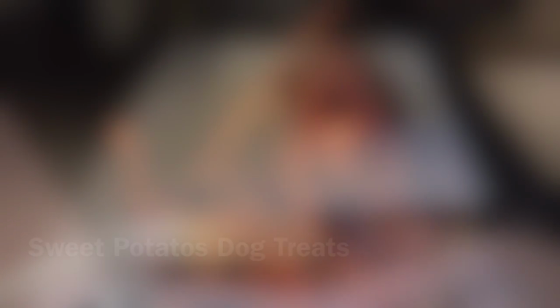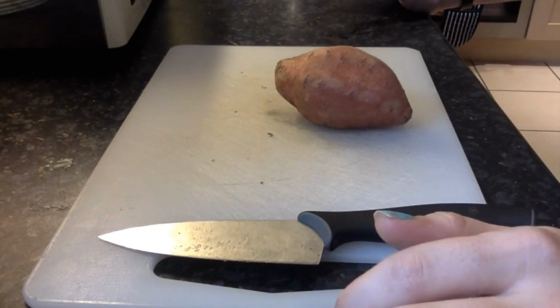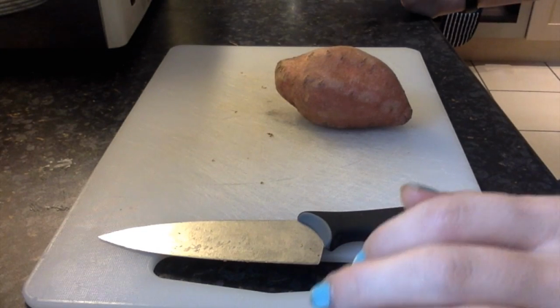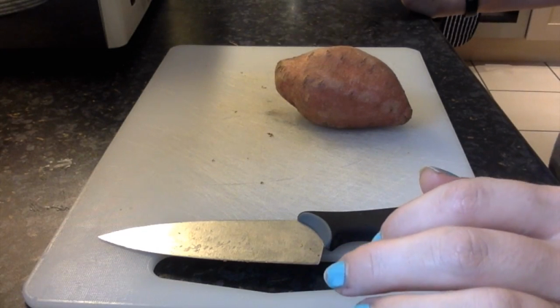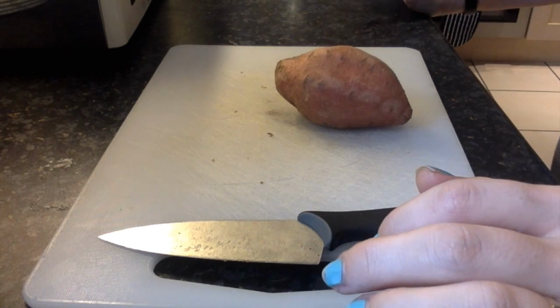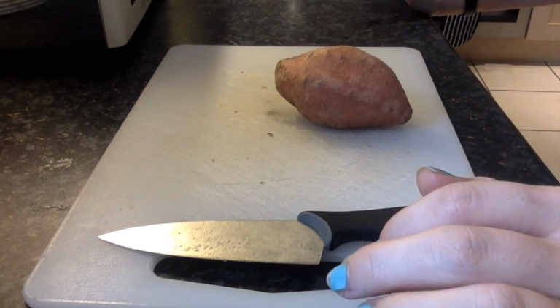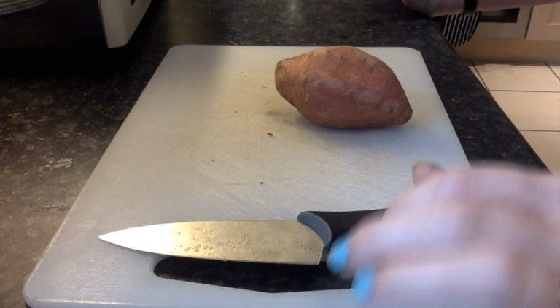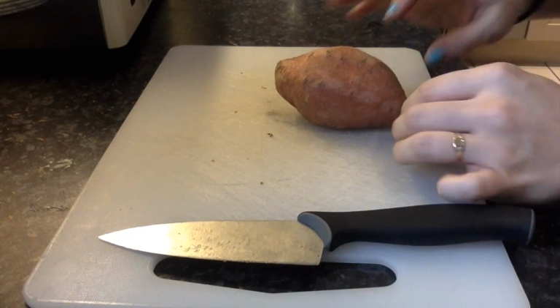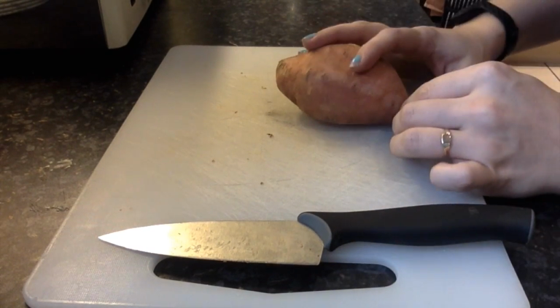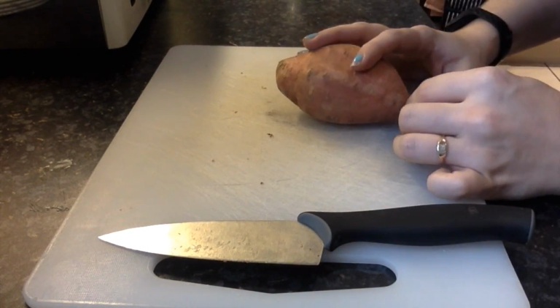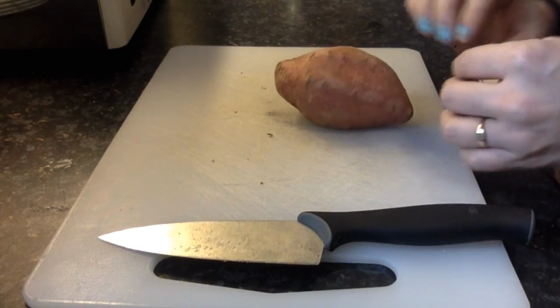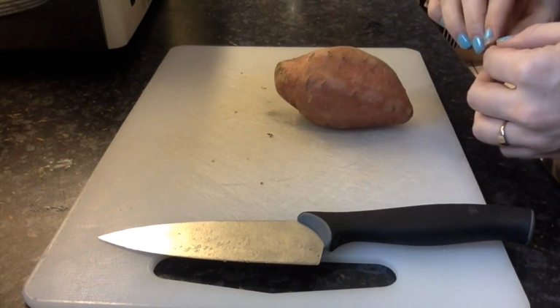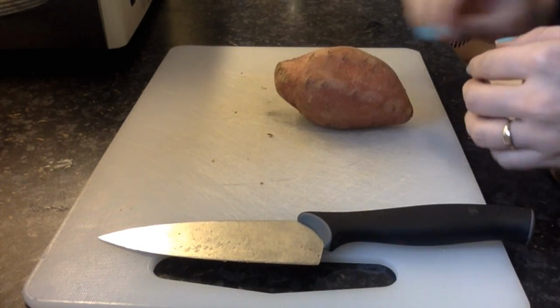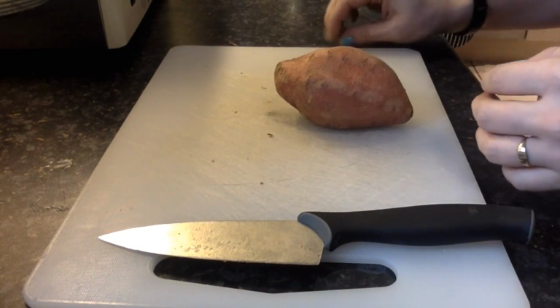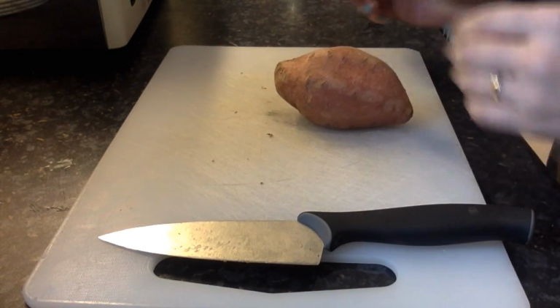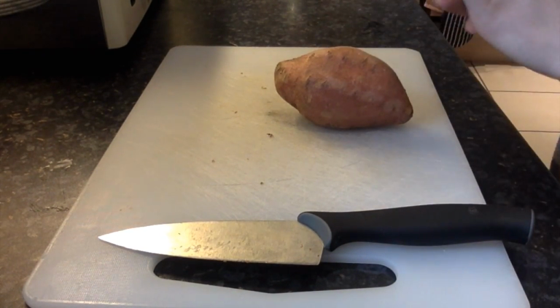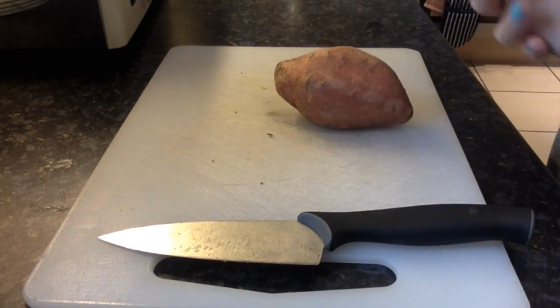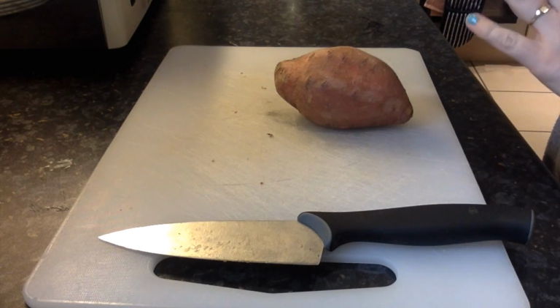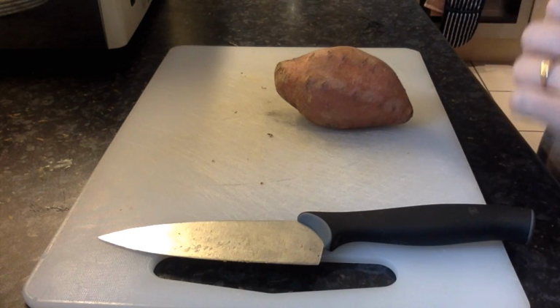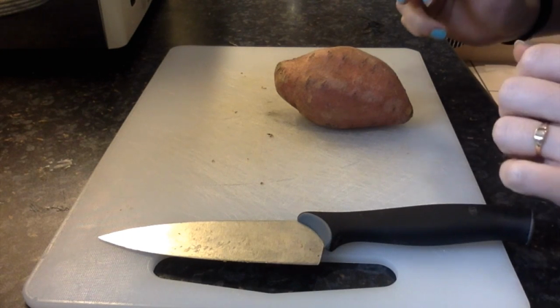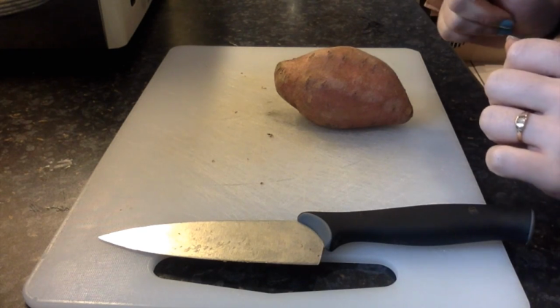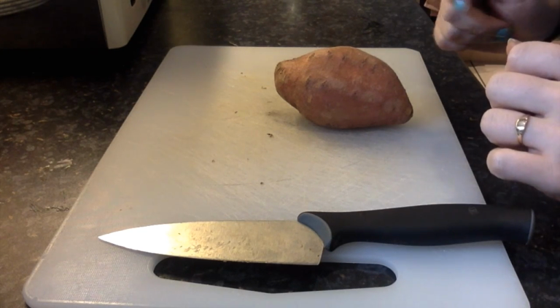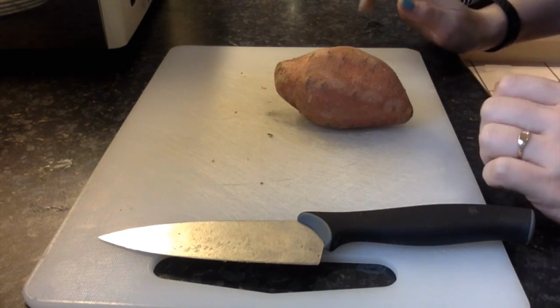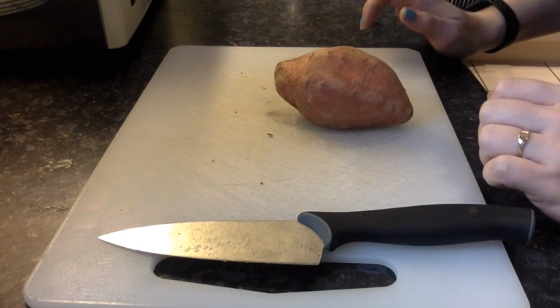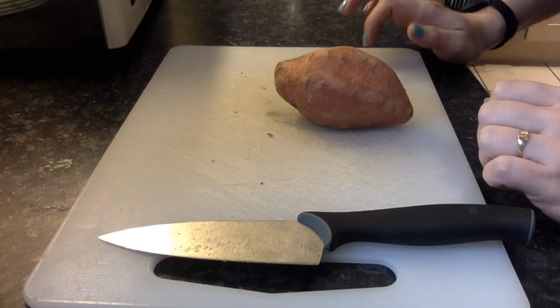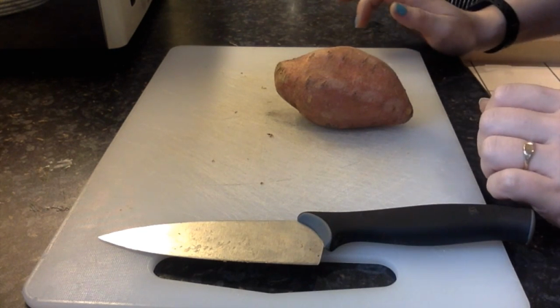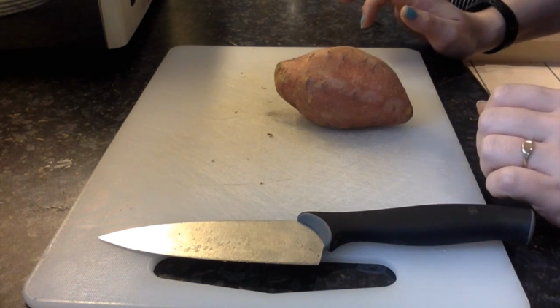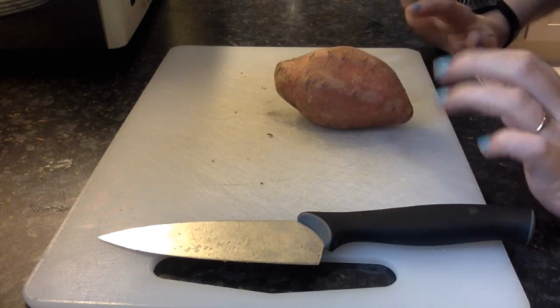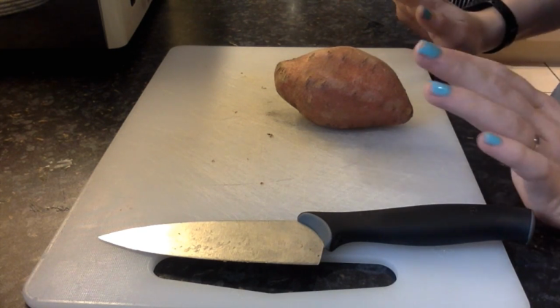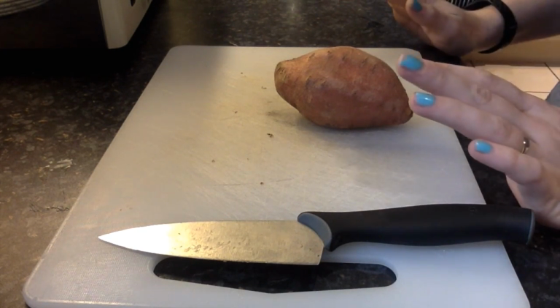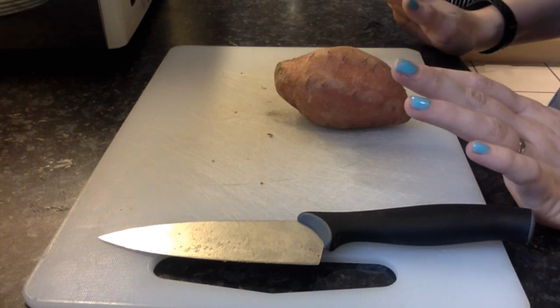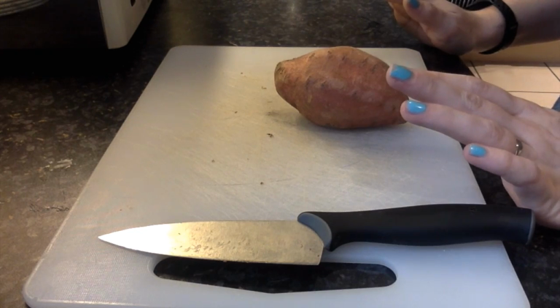Hello, so today I'm going to try and make some sweet potato chips for Millie. I found this recipe on the Paws and Prada blog — they have a great YouTube channel so it shows you exactly what you need to do.